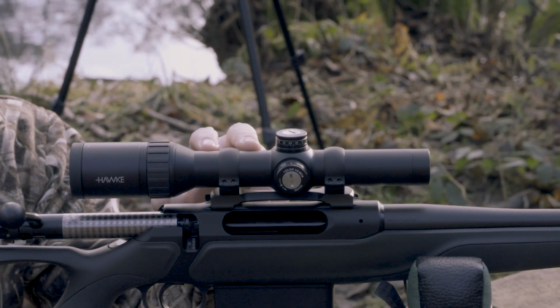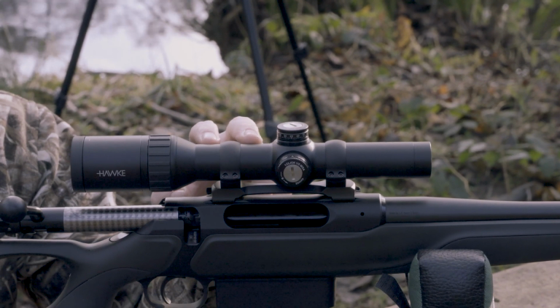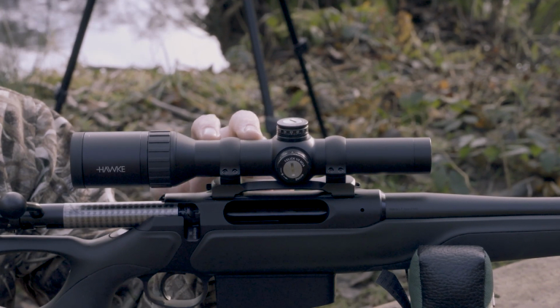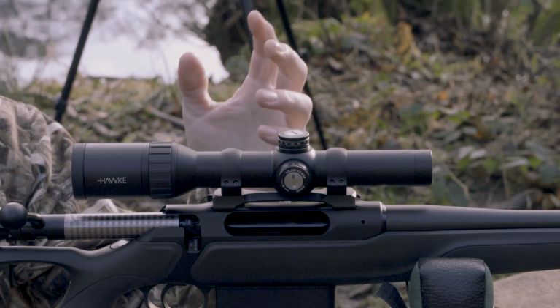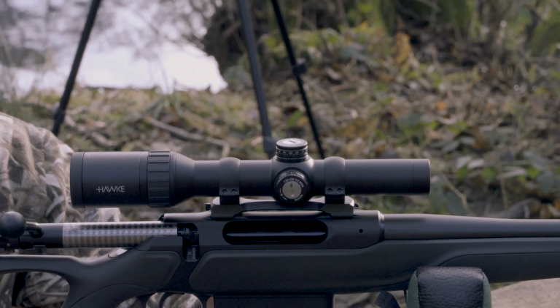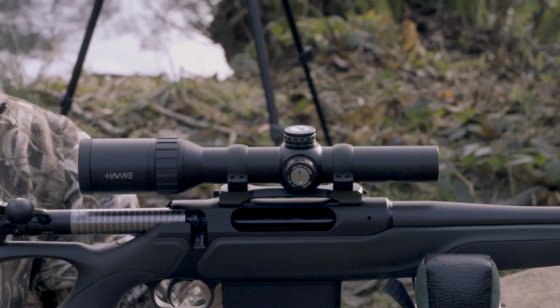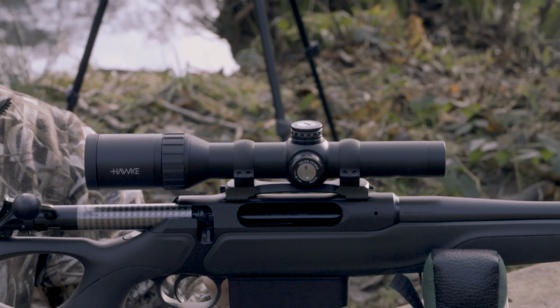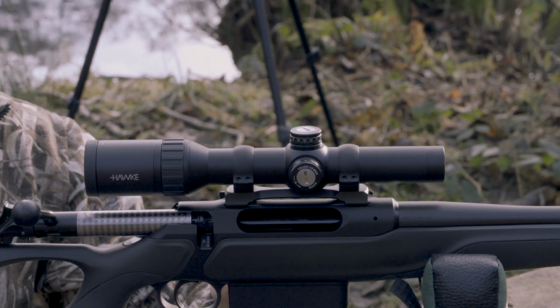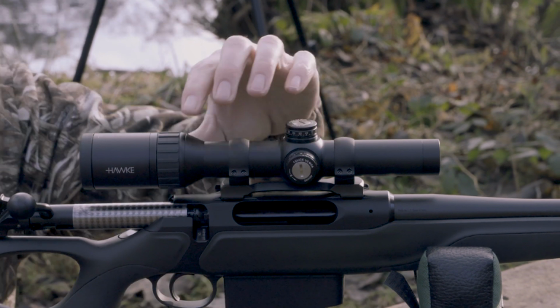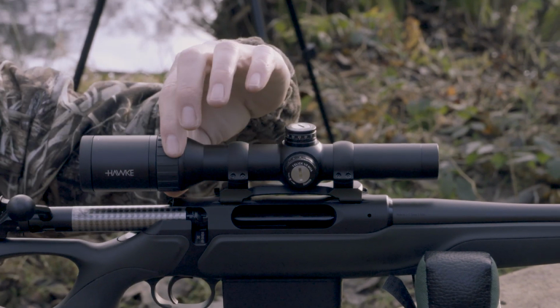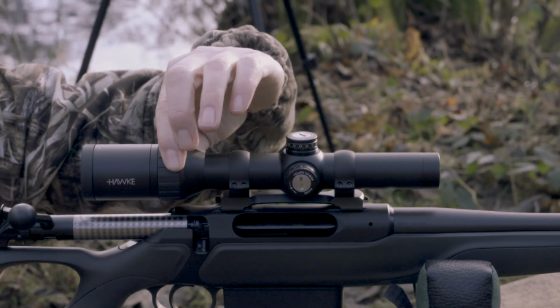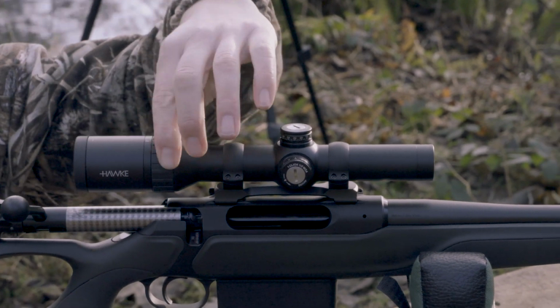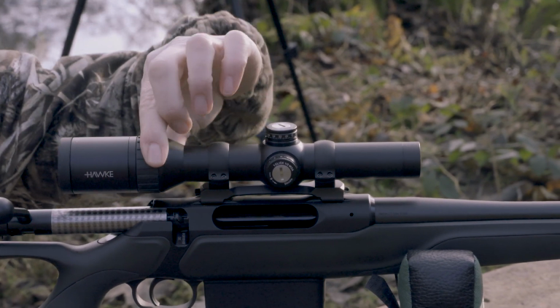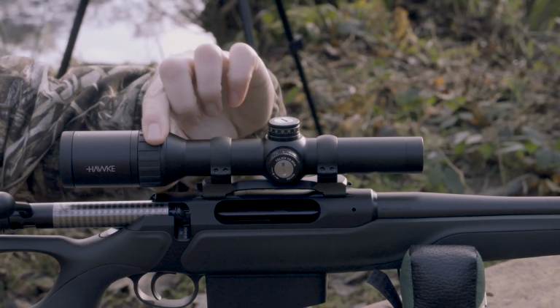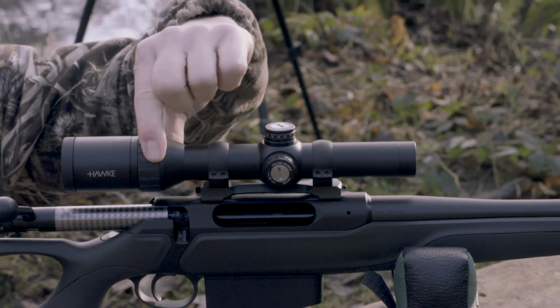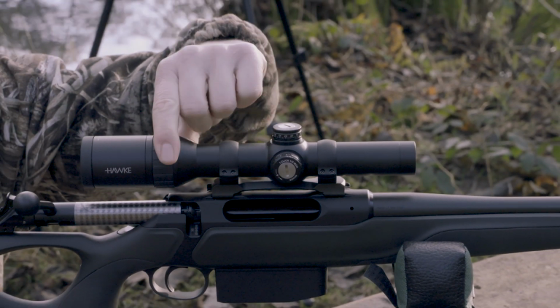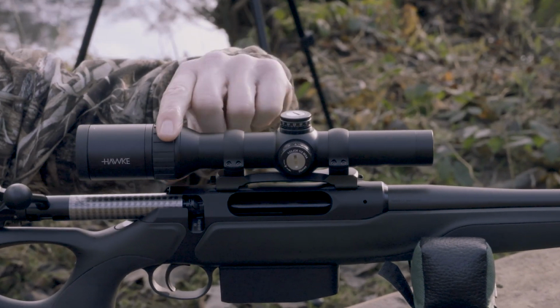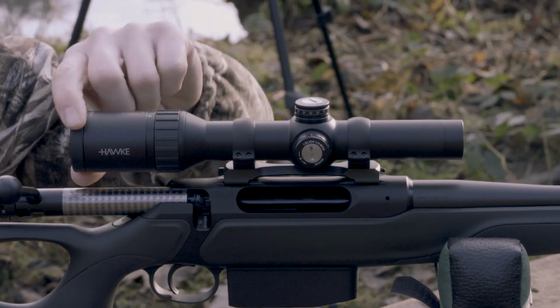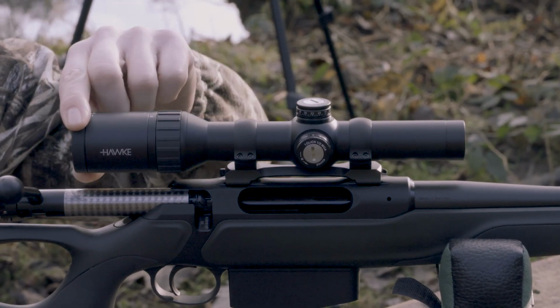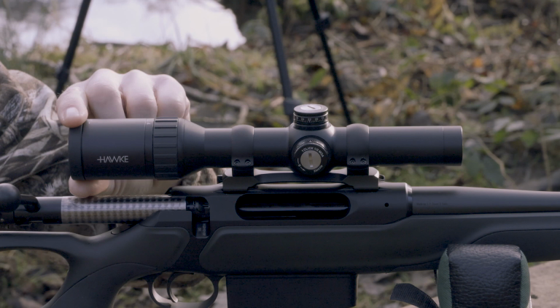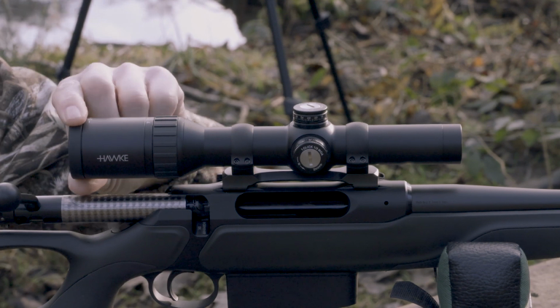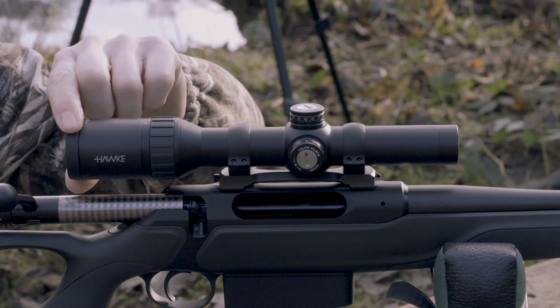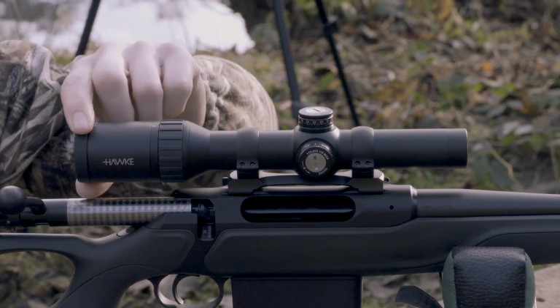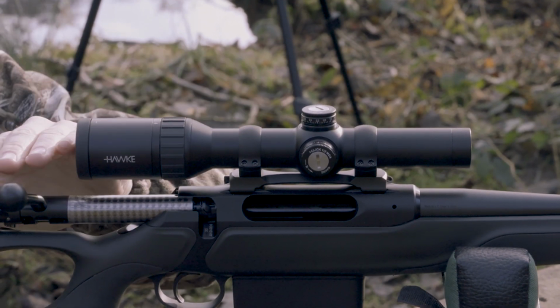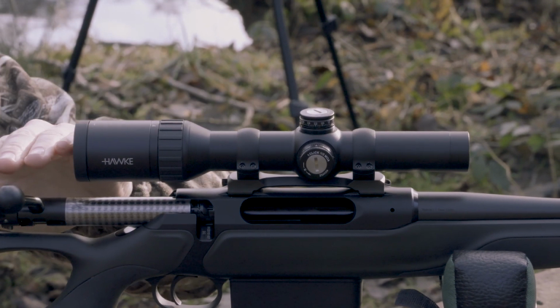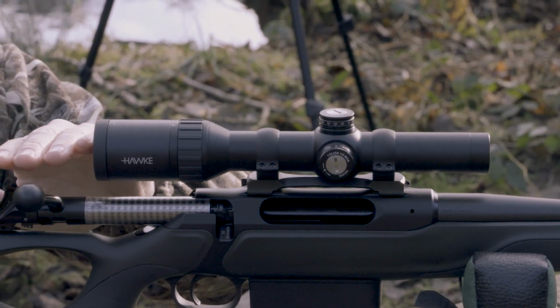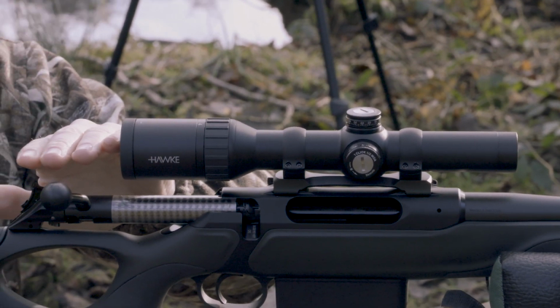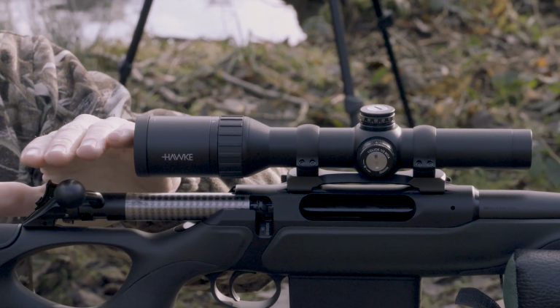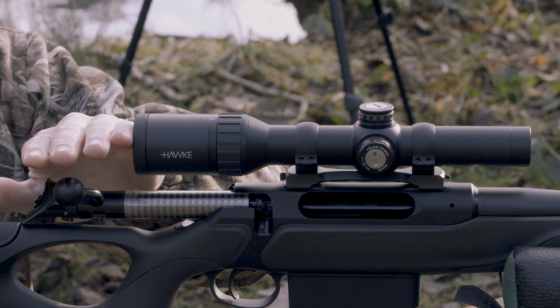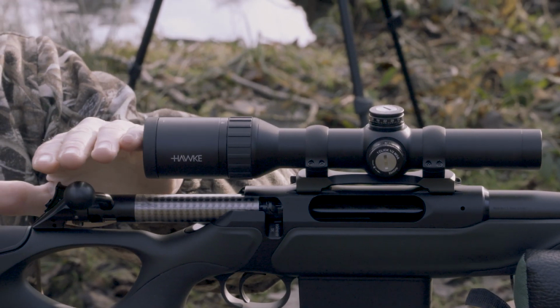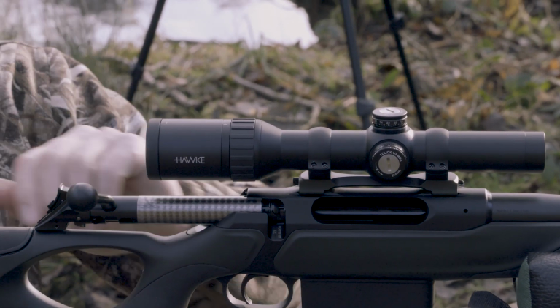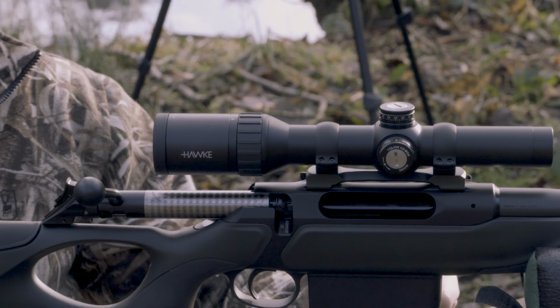There's an 18-layer optical coating system for maximum light transmission, a high torque grippy knurled magnification ring, and a fast focus eye bell for adjusting your eye relief. It also has a good long eye clearance for use on magnum rifles.